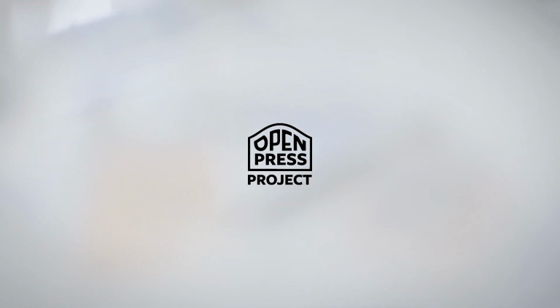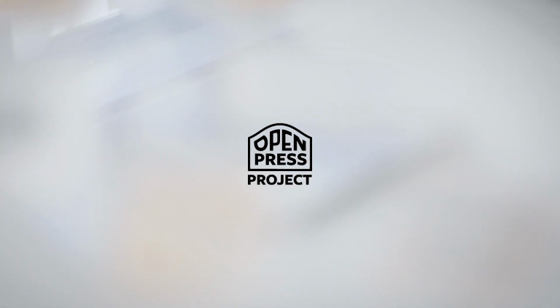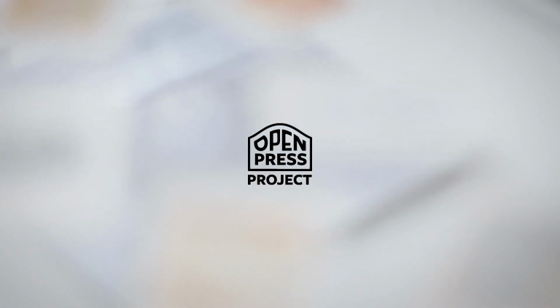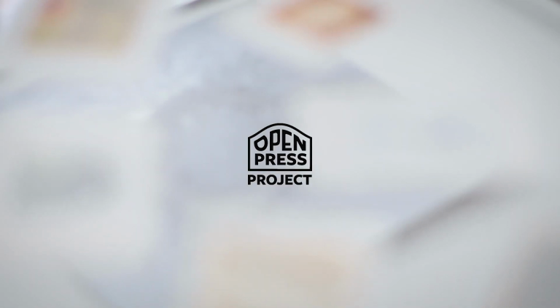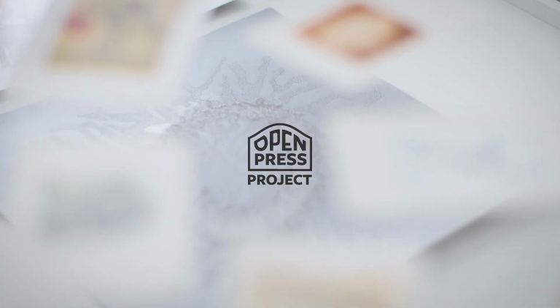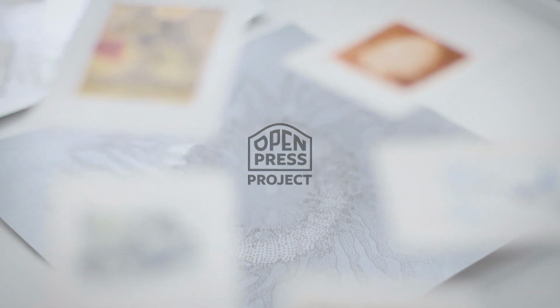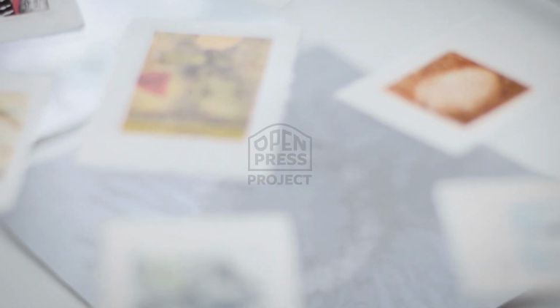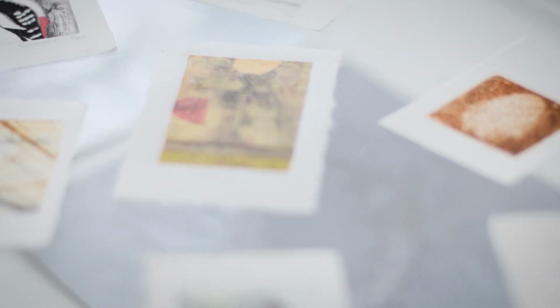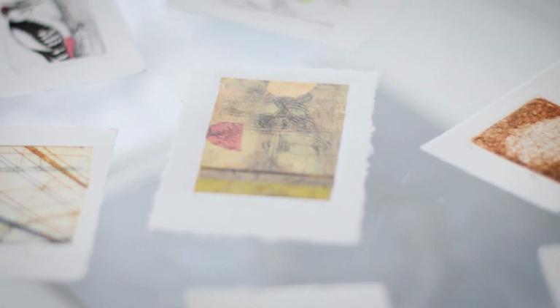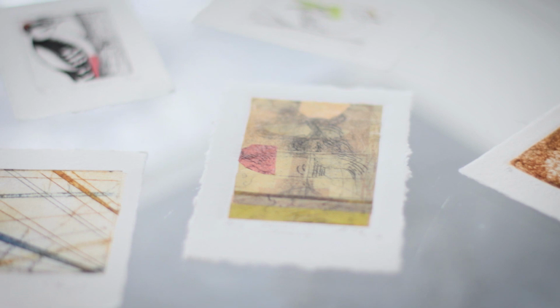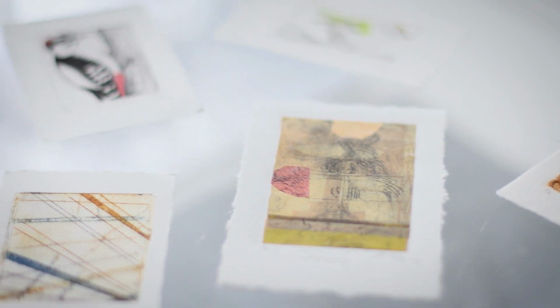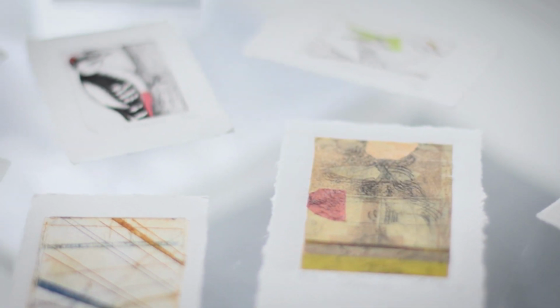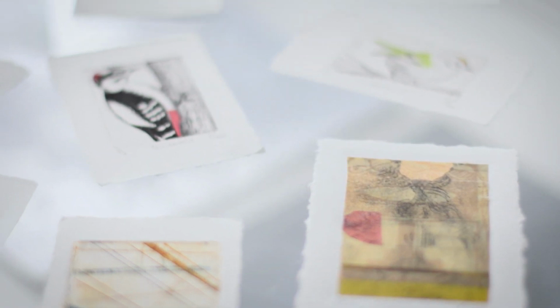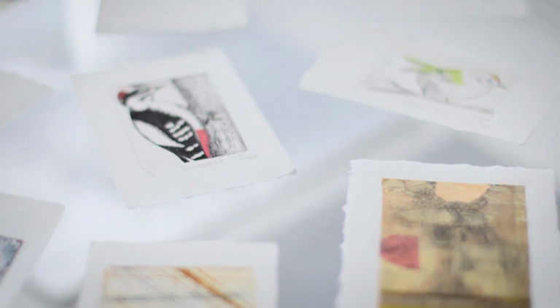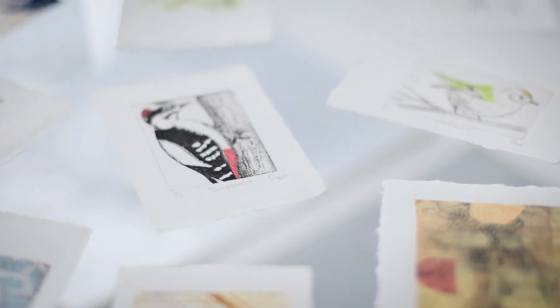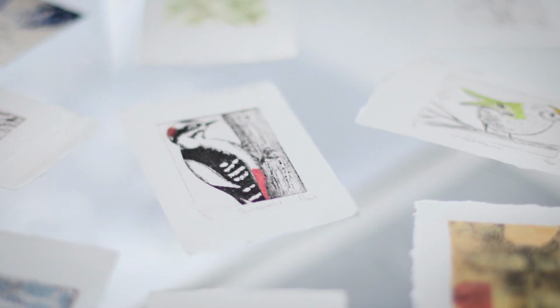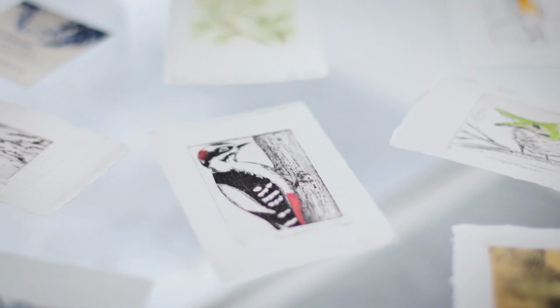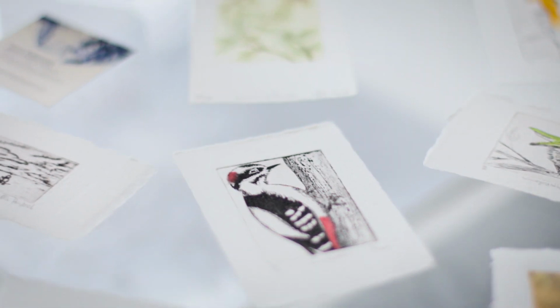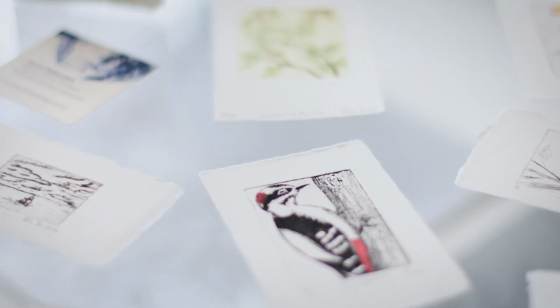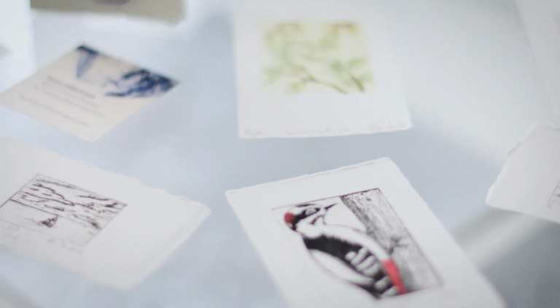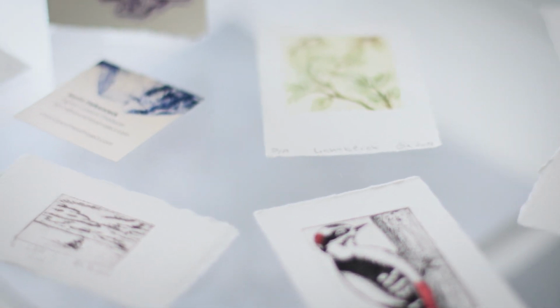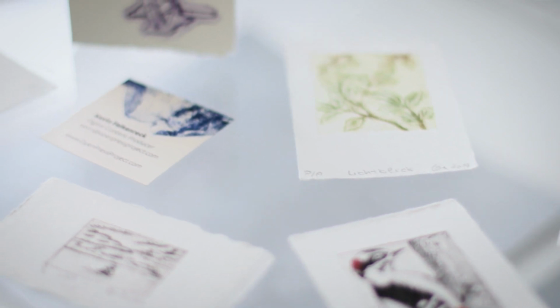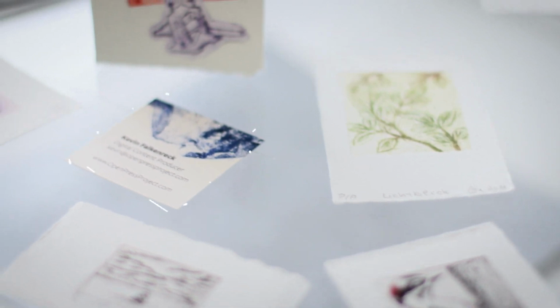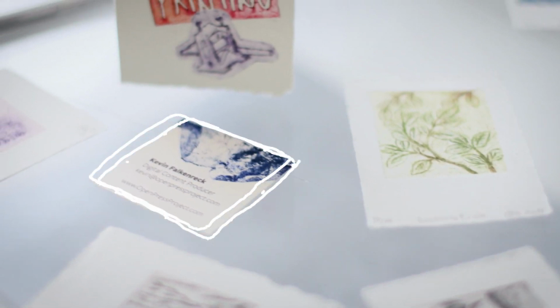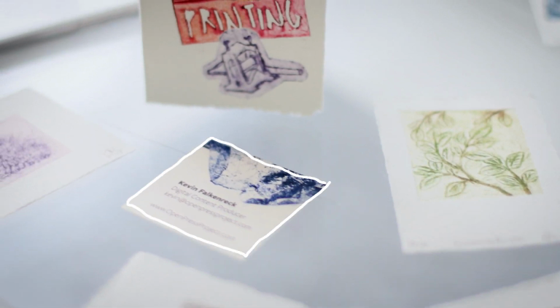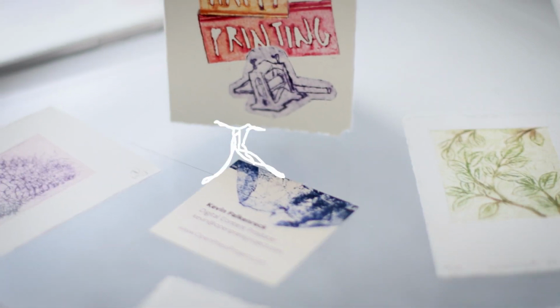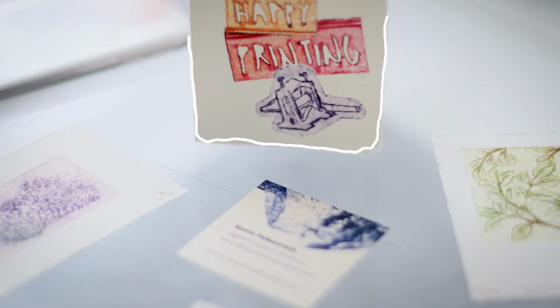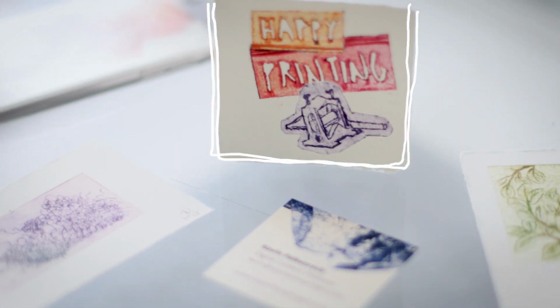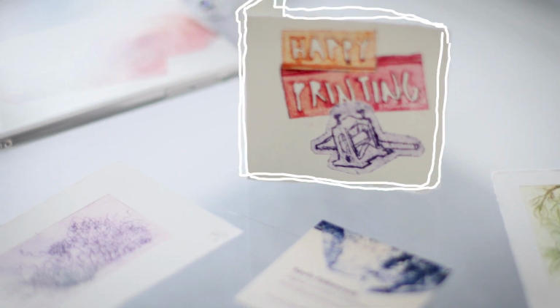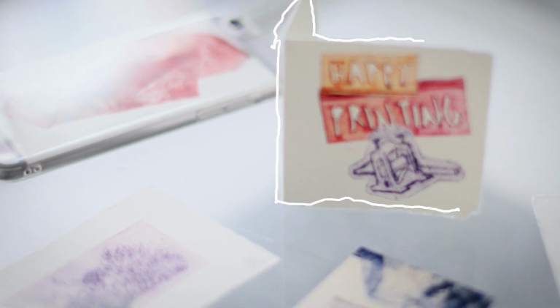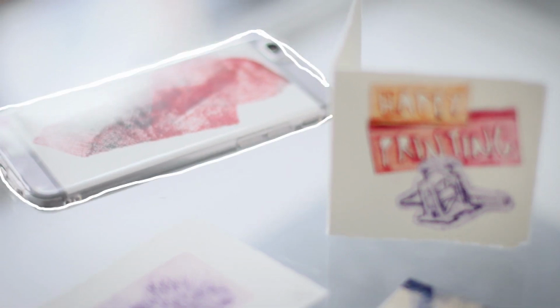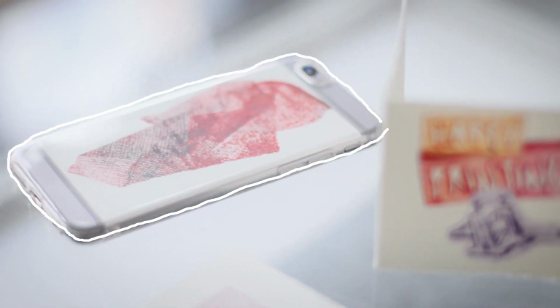Hi! Do you know printmaking? Printmaking is a very old but beautiful and fascinating technique that you can use for art or your illustrations, to make things like business cards, greeting cards, or what about this phone case.